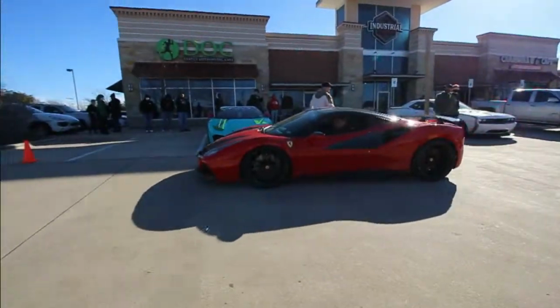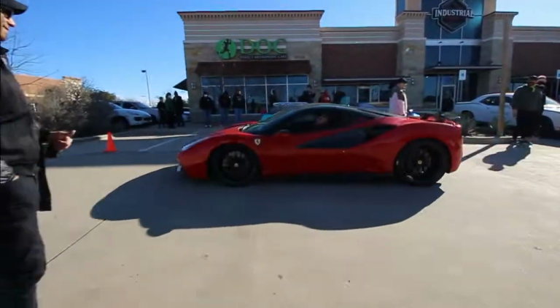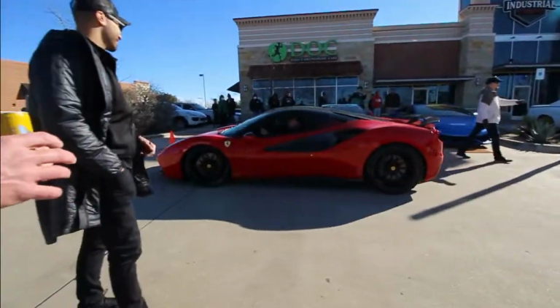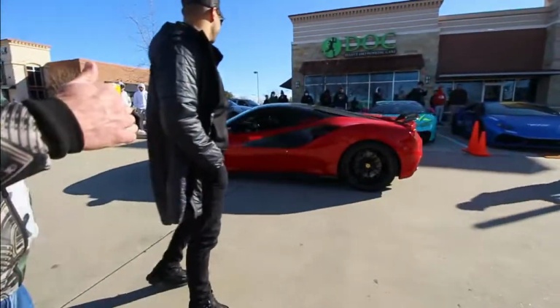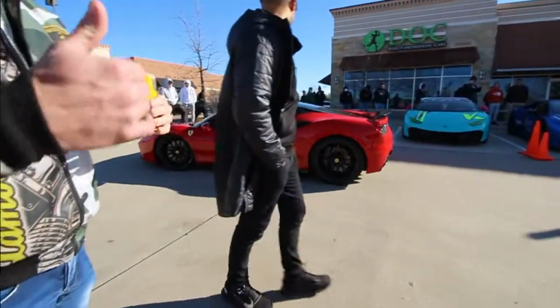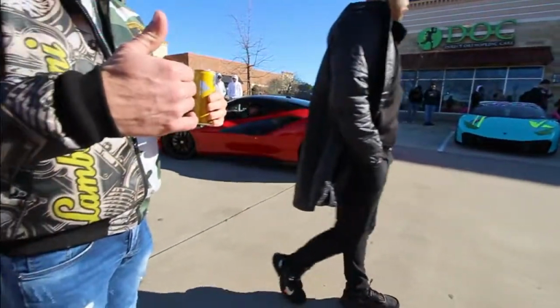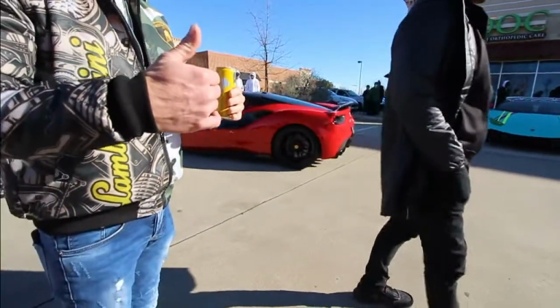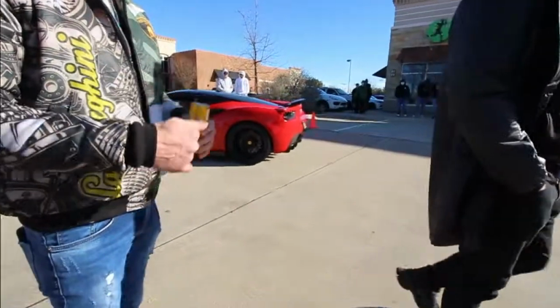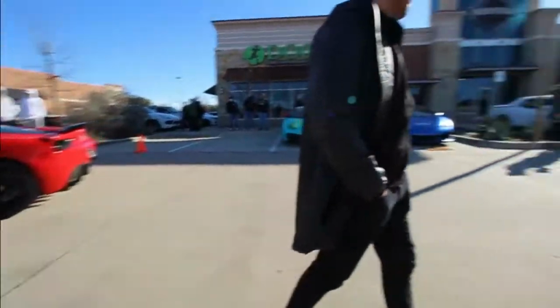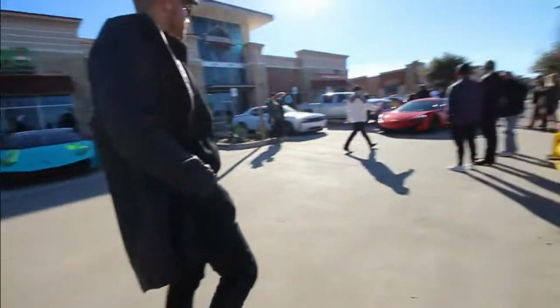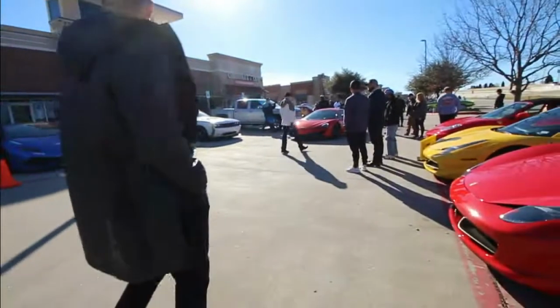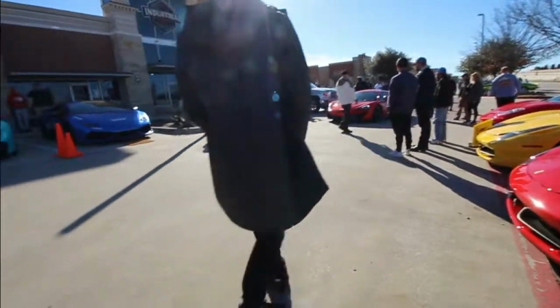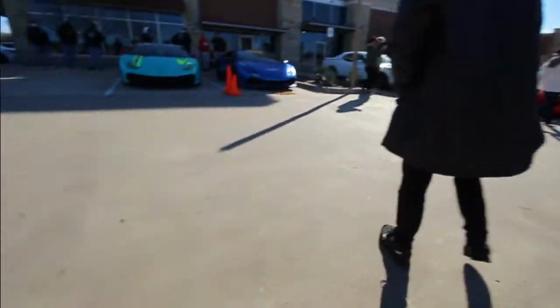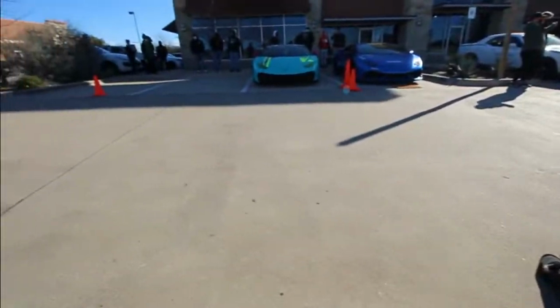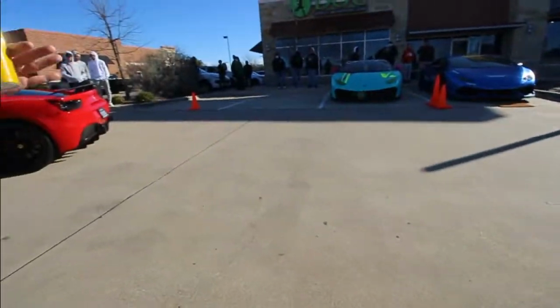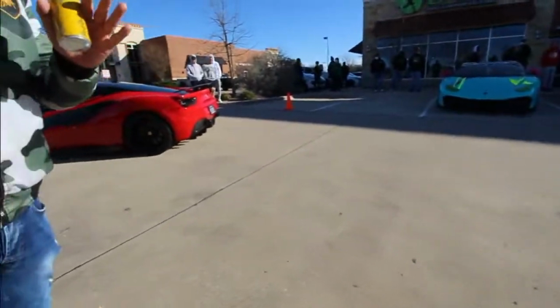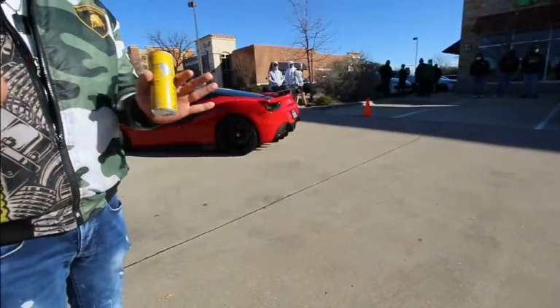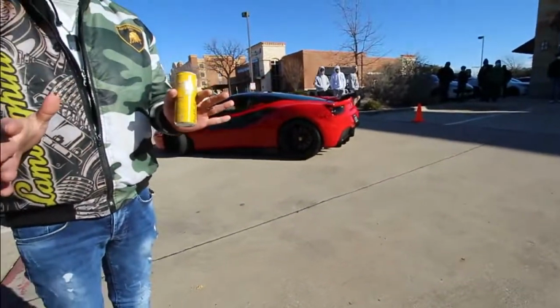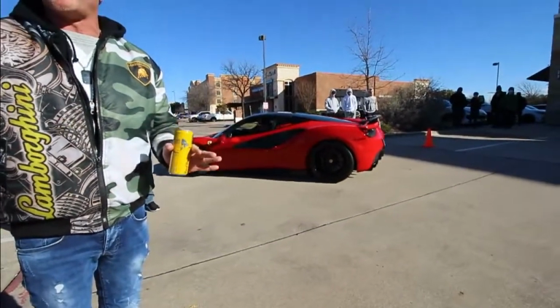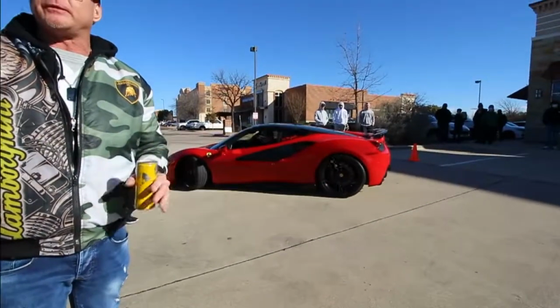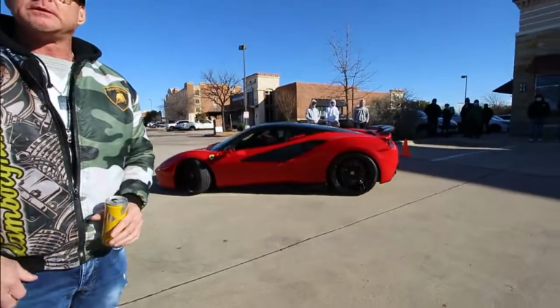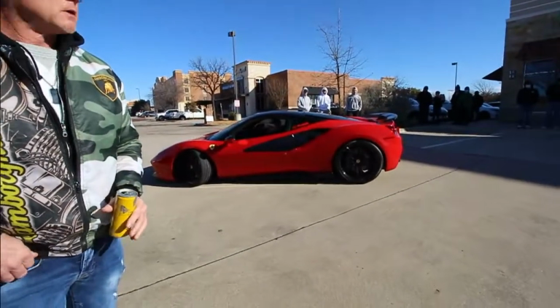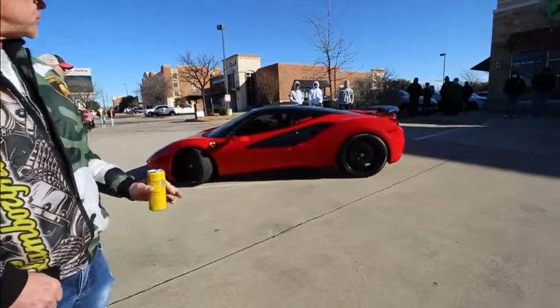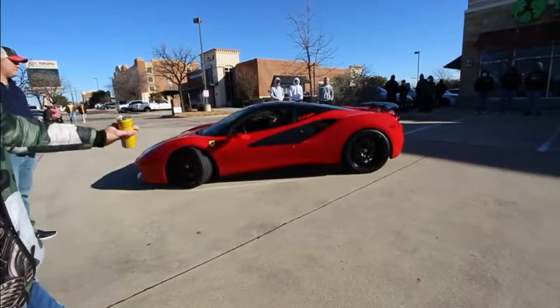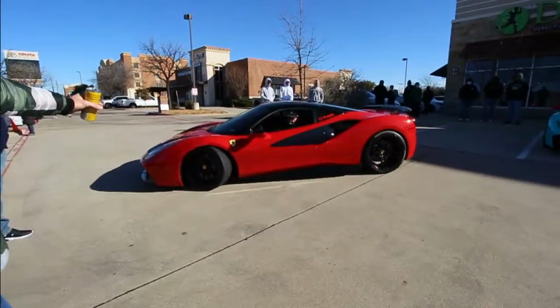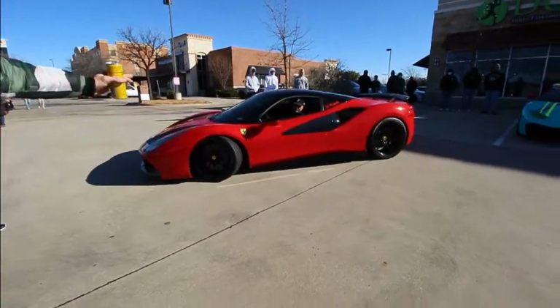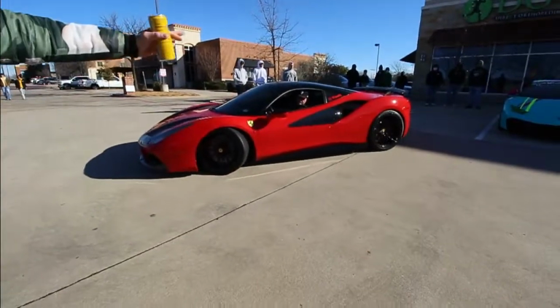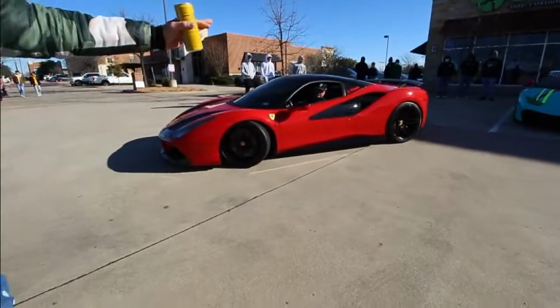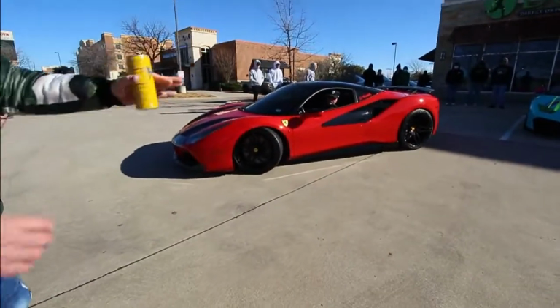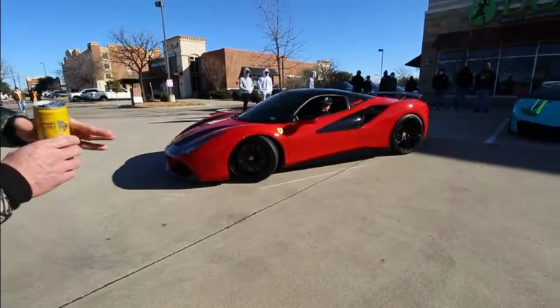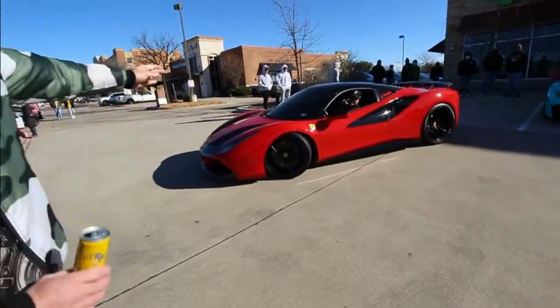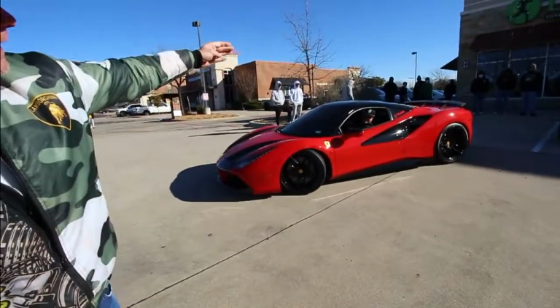Basically you can make it look like an Indy car. You can wrap that car and it would look like an Indy car from above — black out the fenders and the sides and then keep the top red.